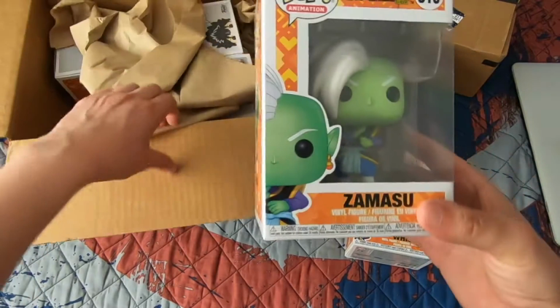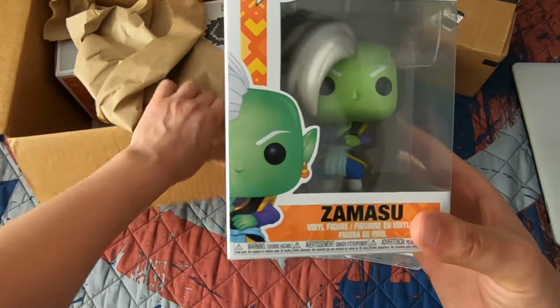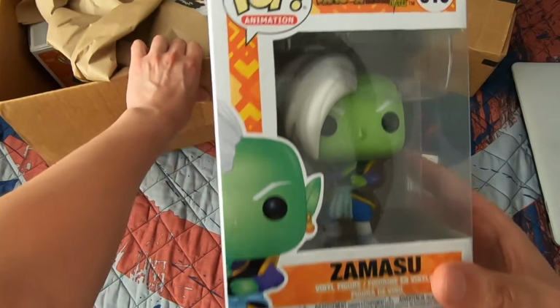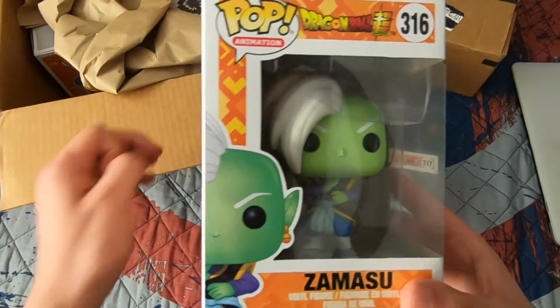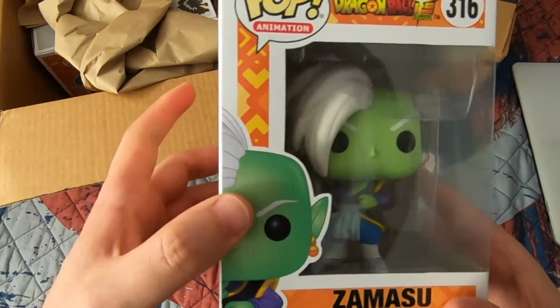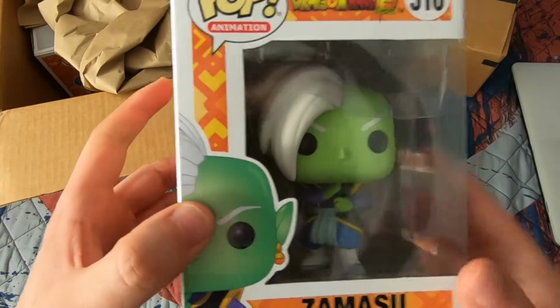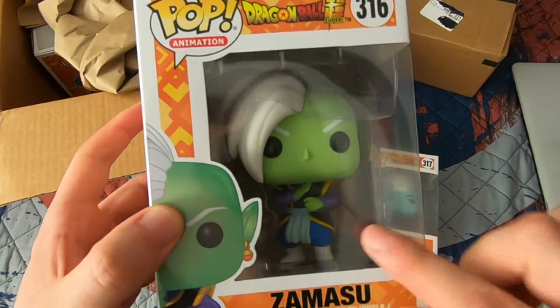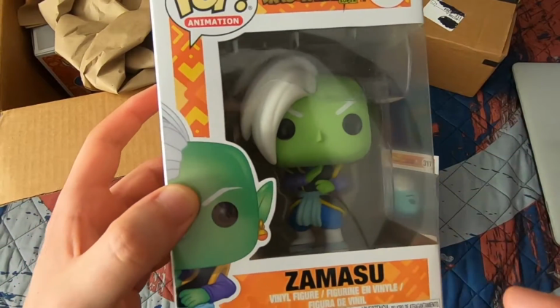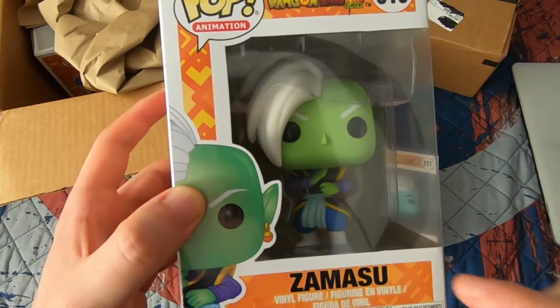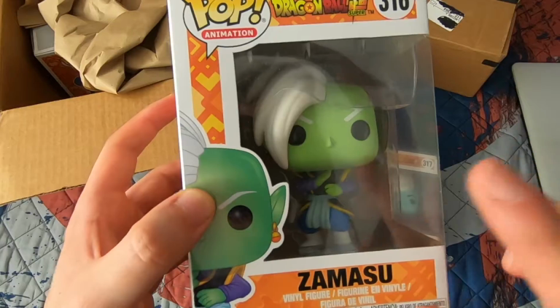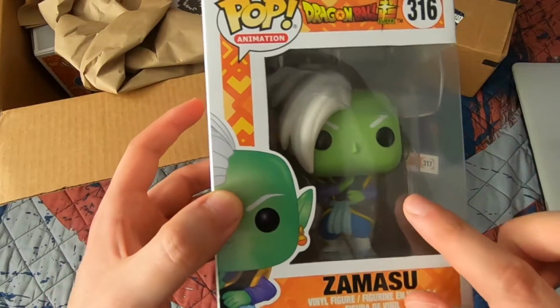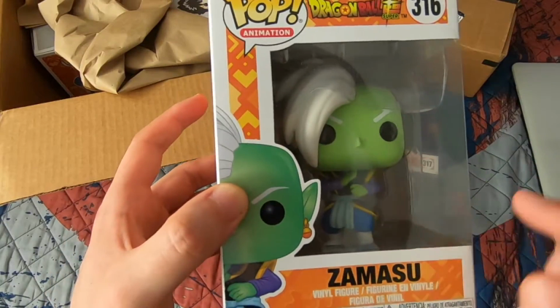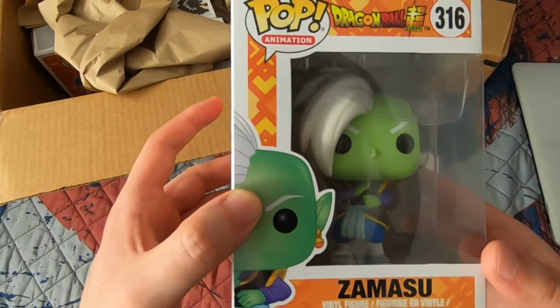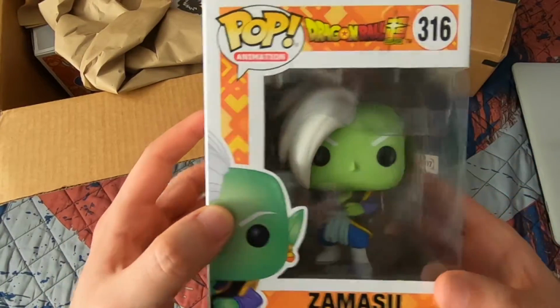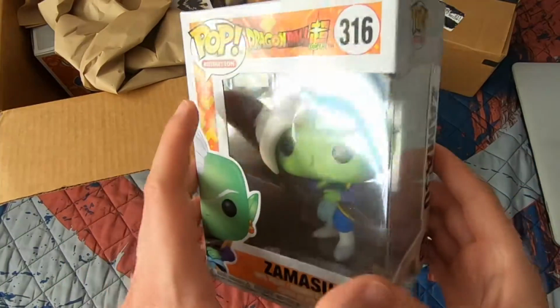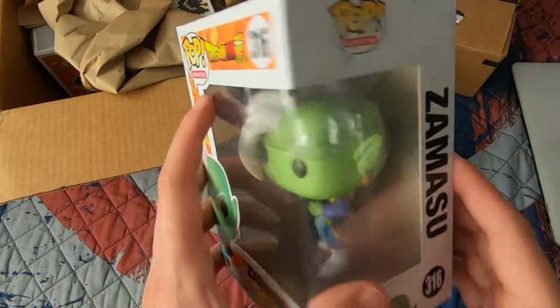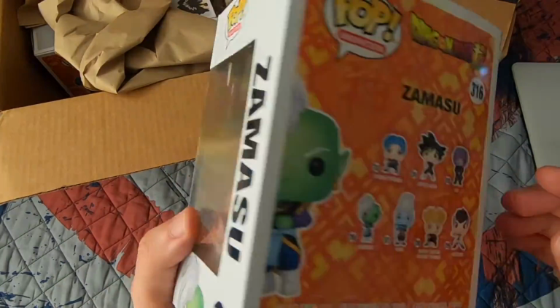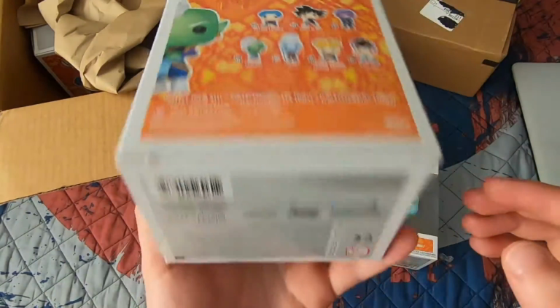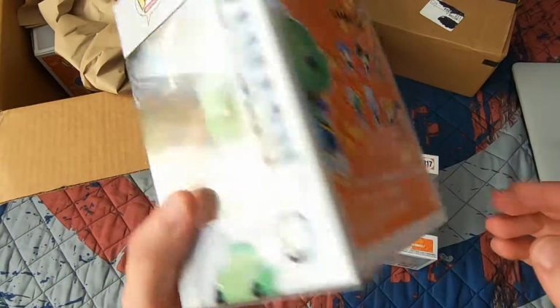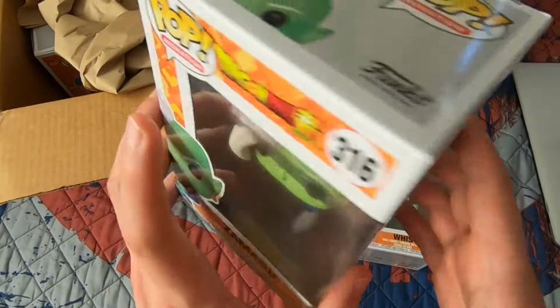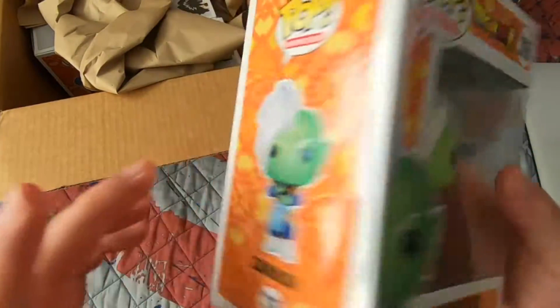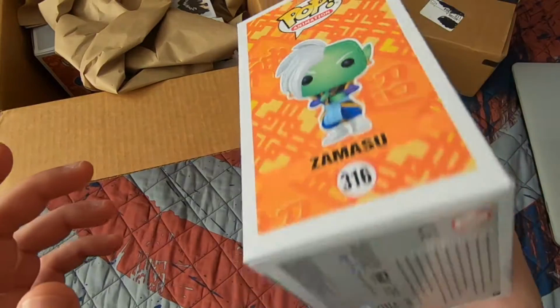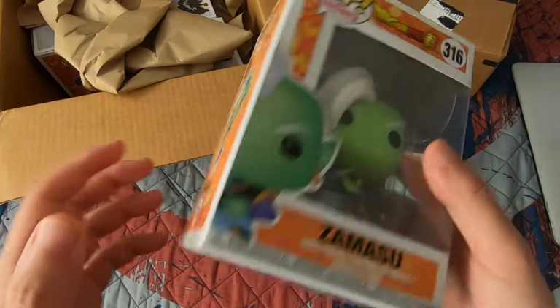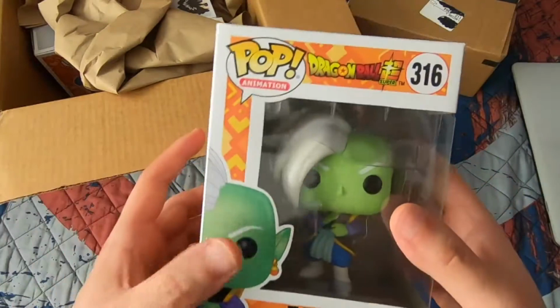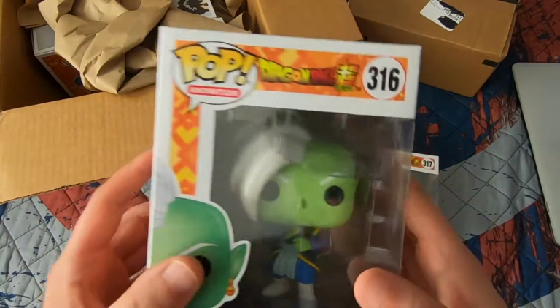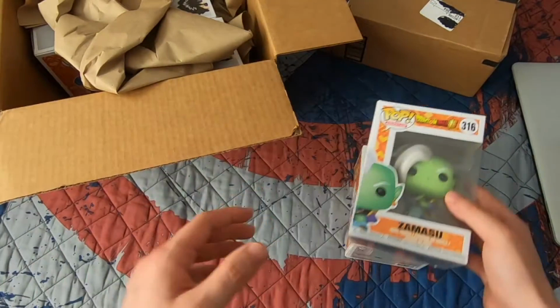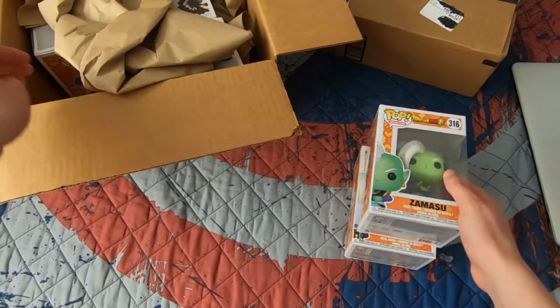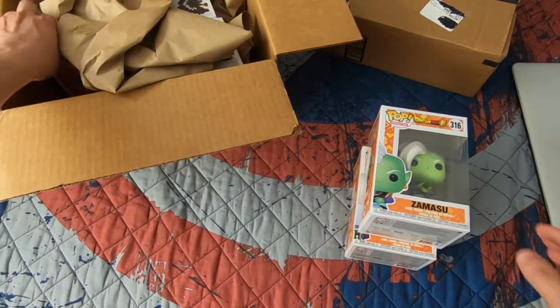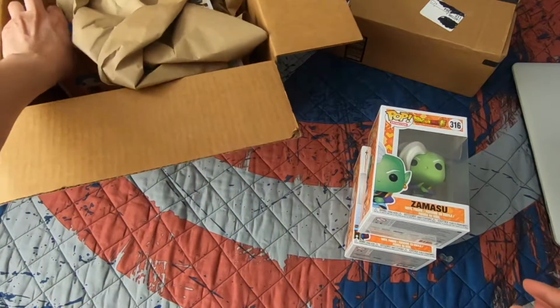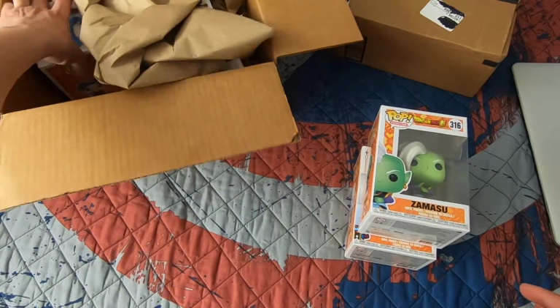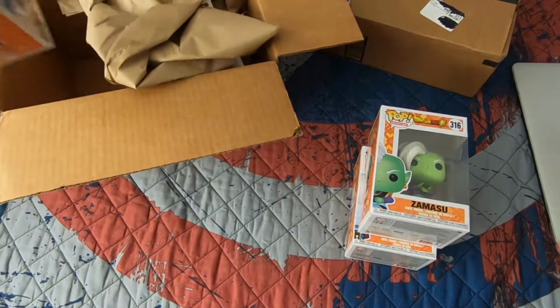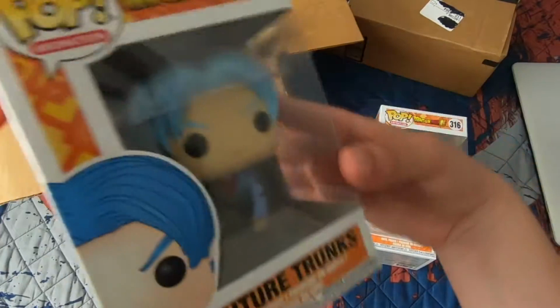Next up I got Zamasu, the regular one. I already have the Hot Topic exclusive so I'm happy I got both. This is number 316 and the box is in mint condition.